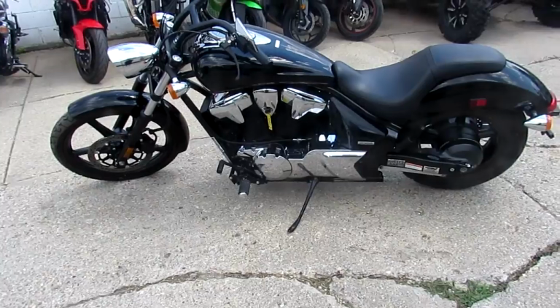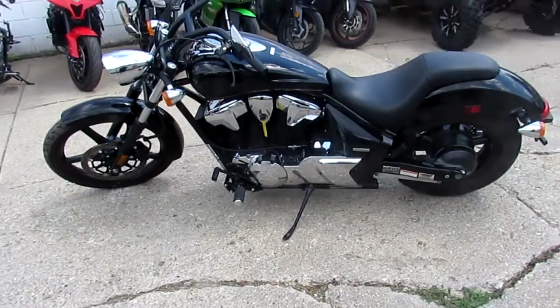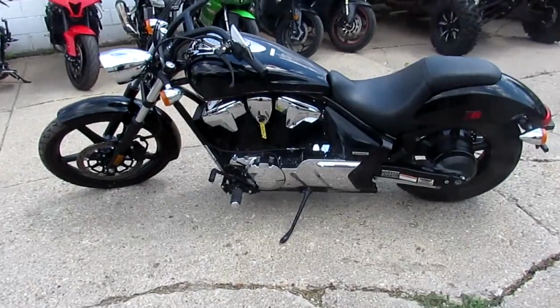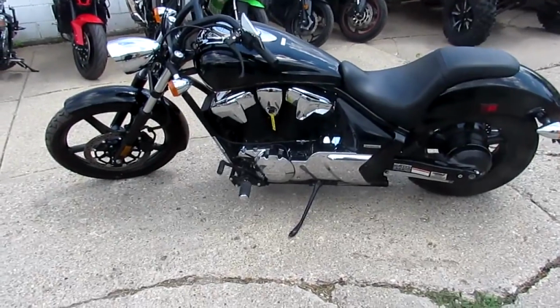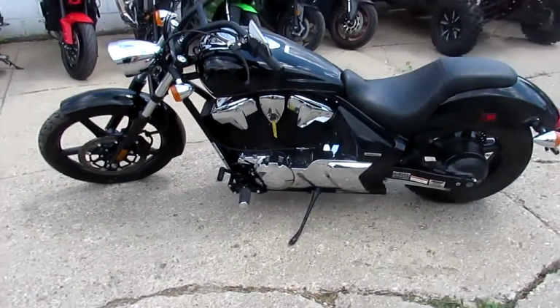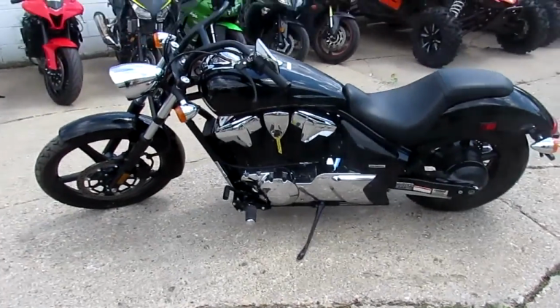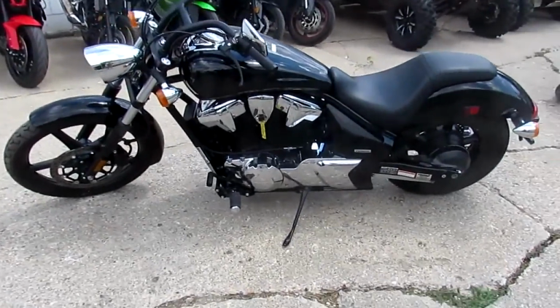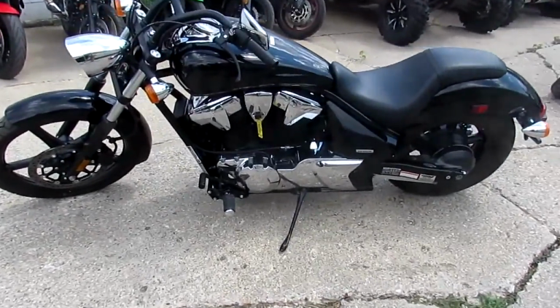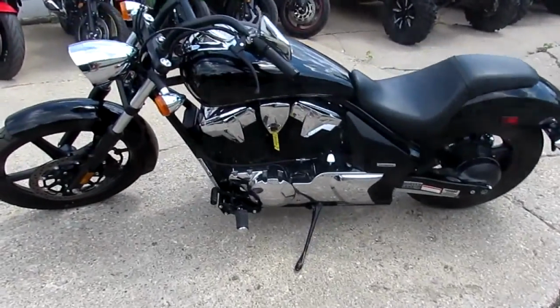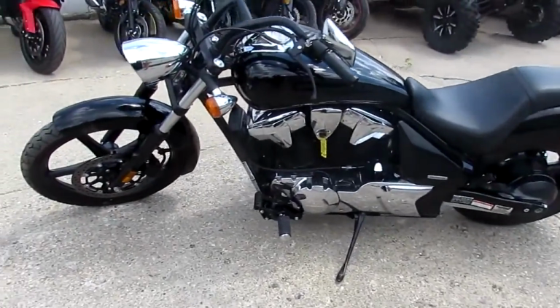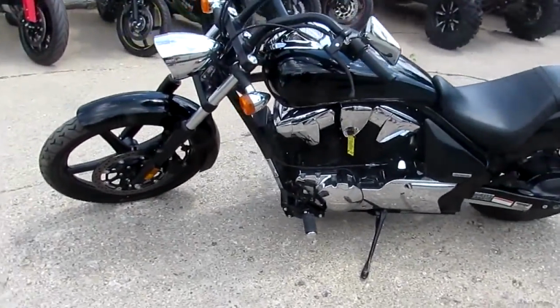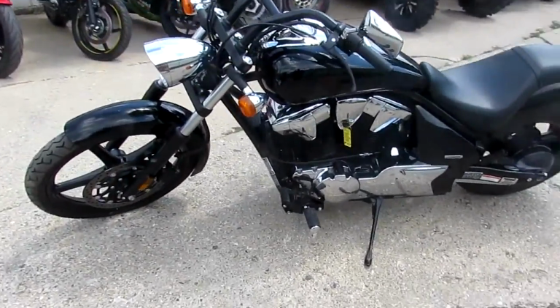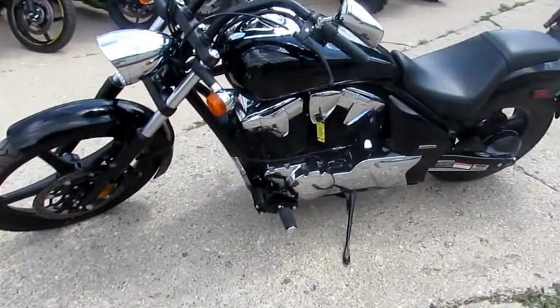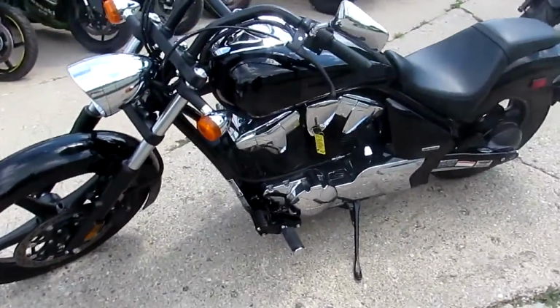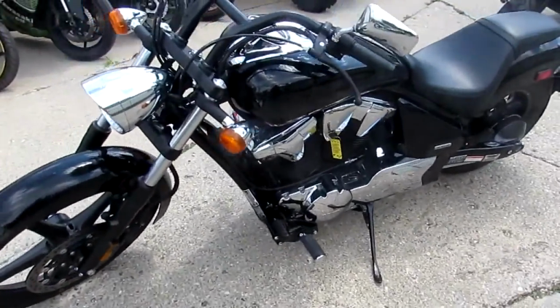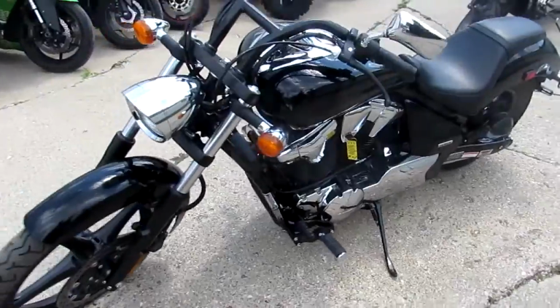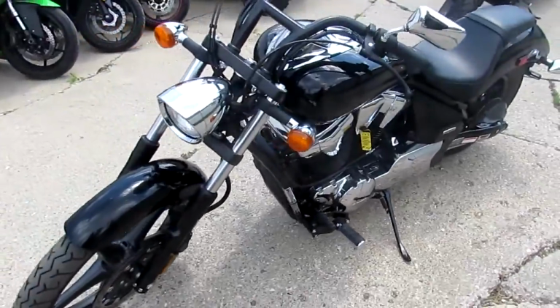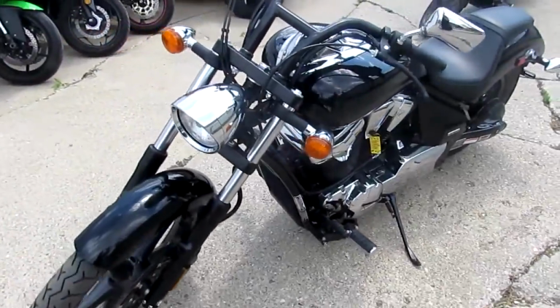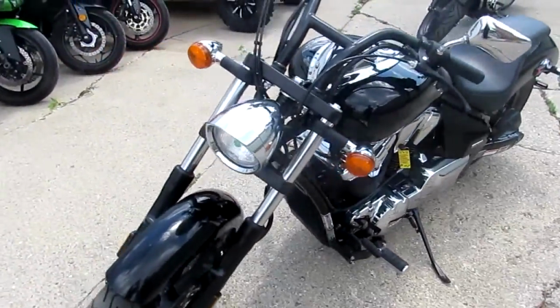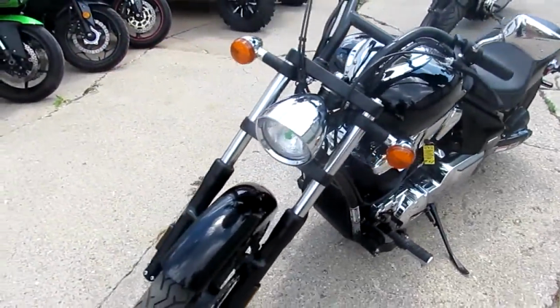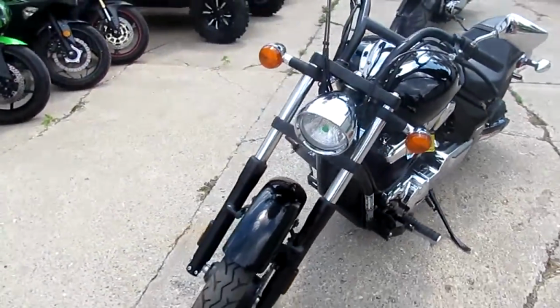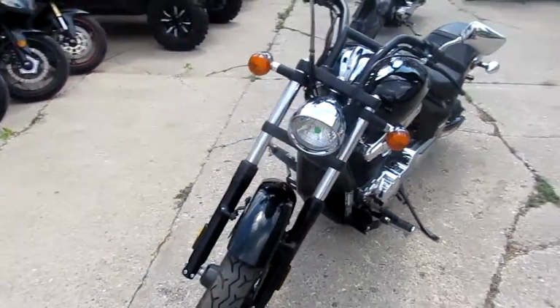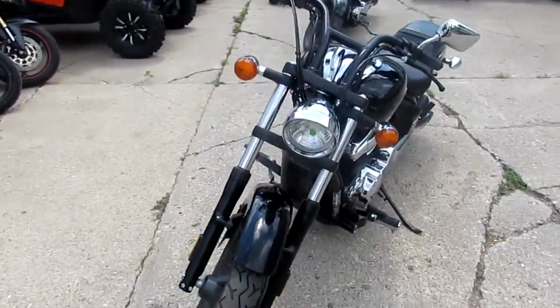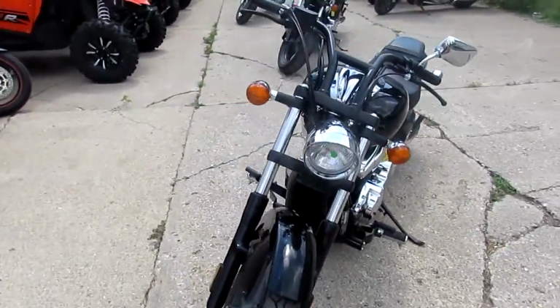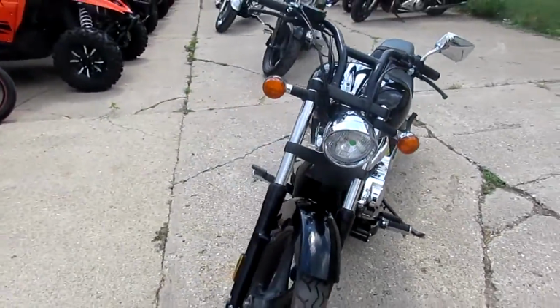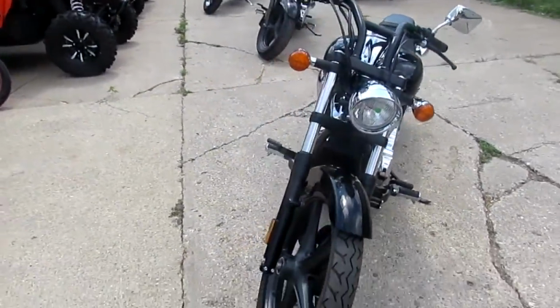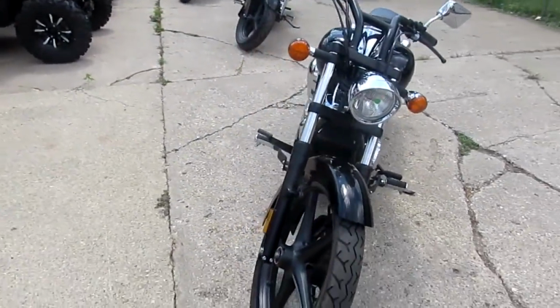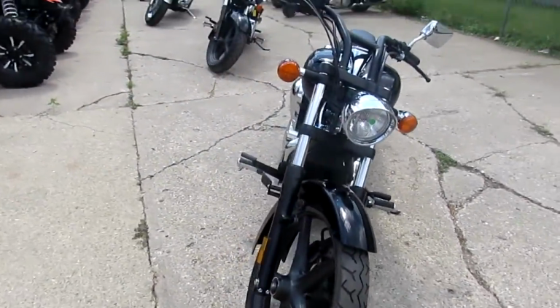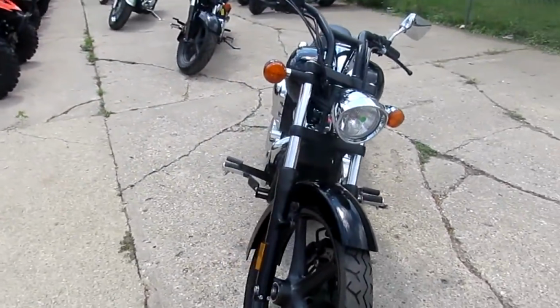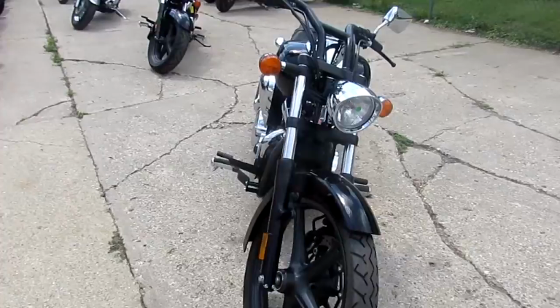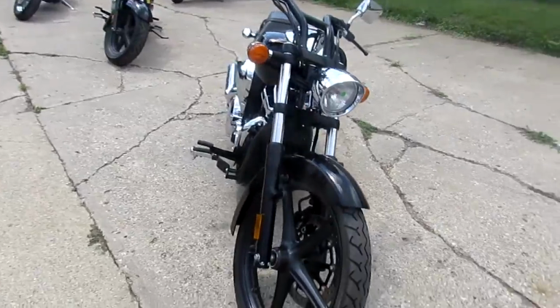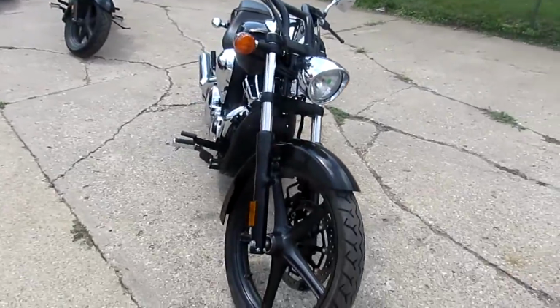Anybody looking for a big bore cruiser? We got them here at Approval Powersports. We just unloaded another semi second of August — a lot of riding season left. Visit our website, YouTube channel, and Facebook. We're ready to go.